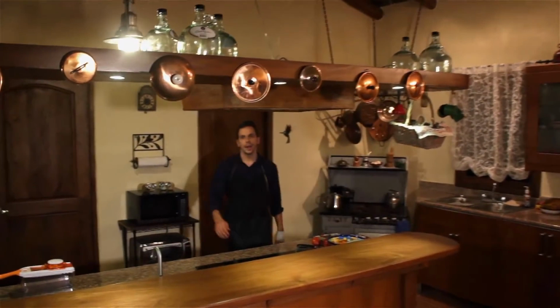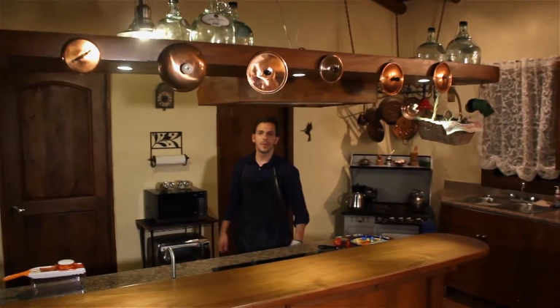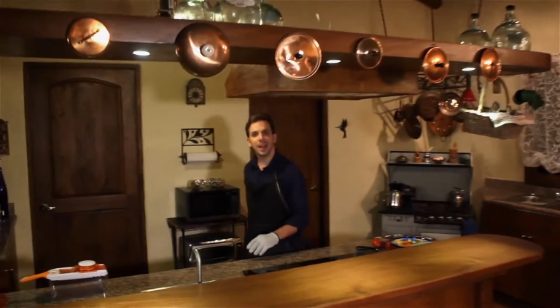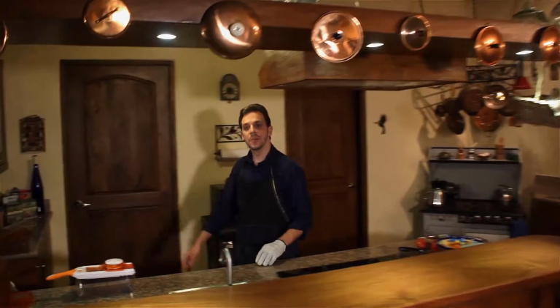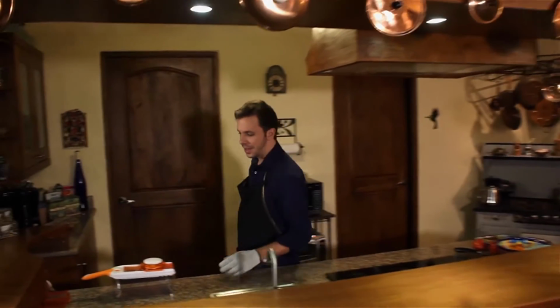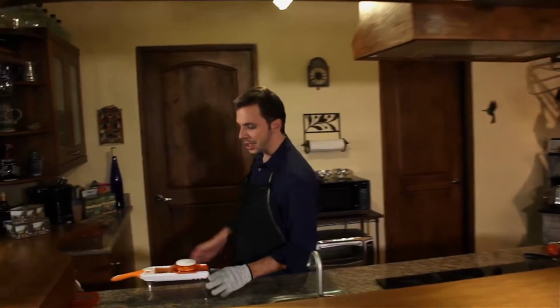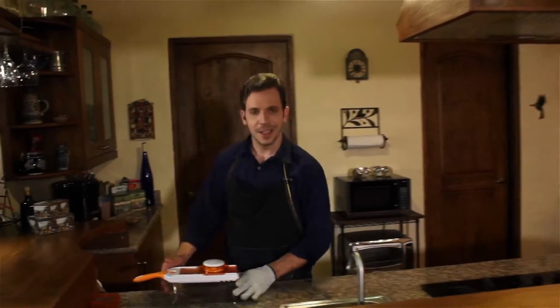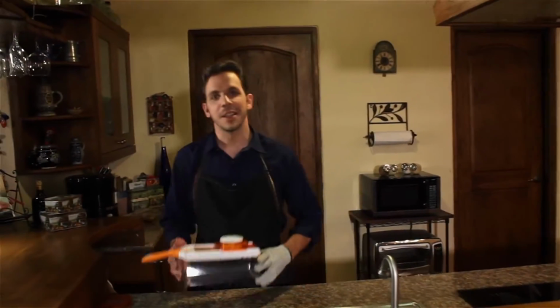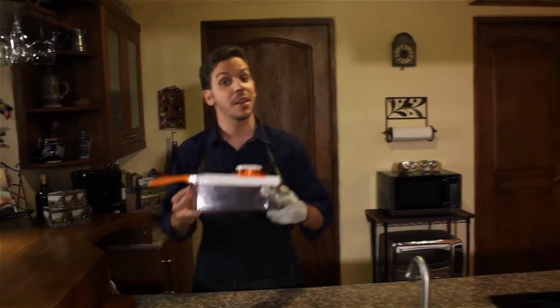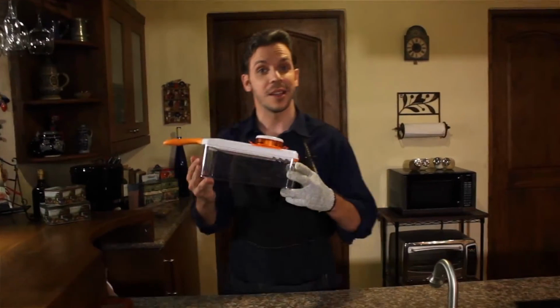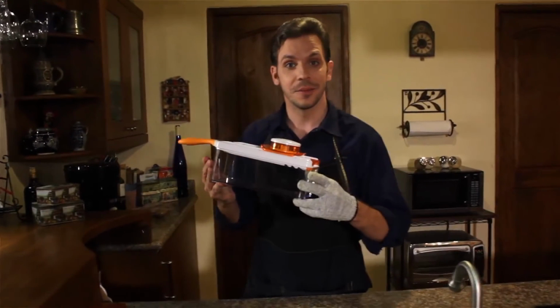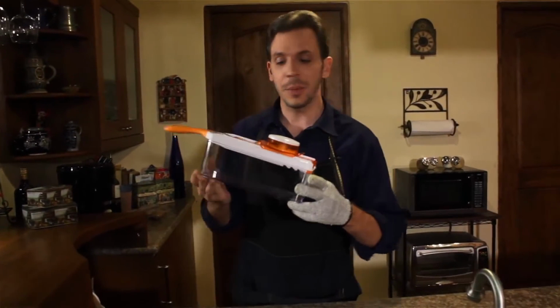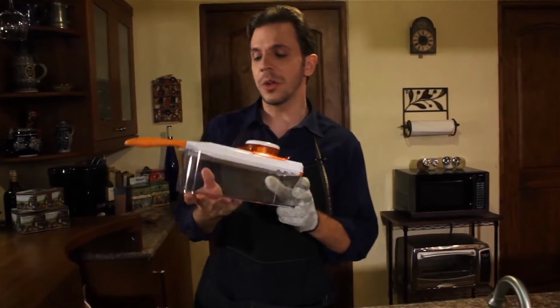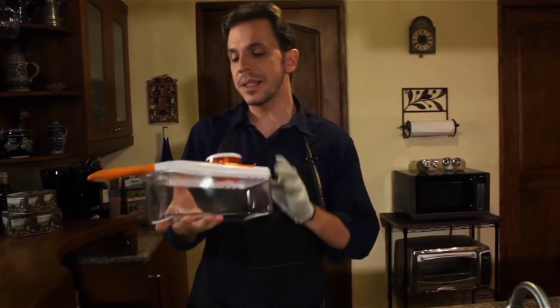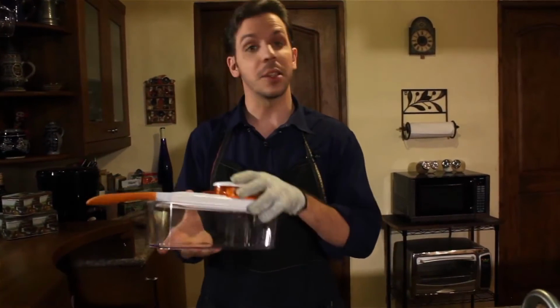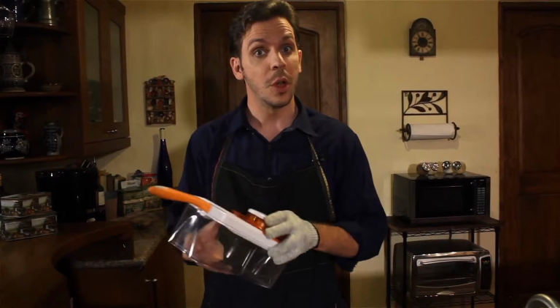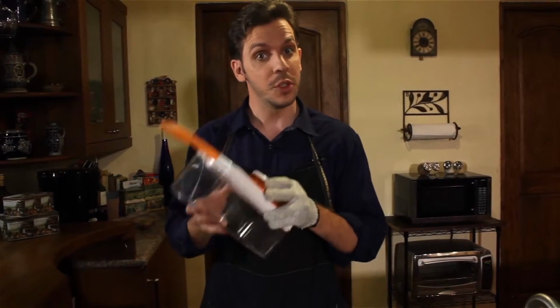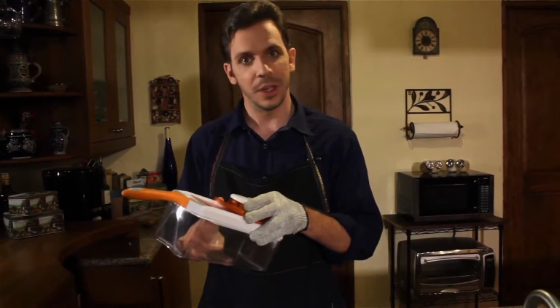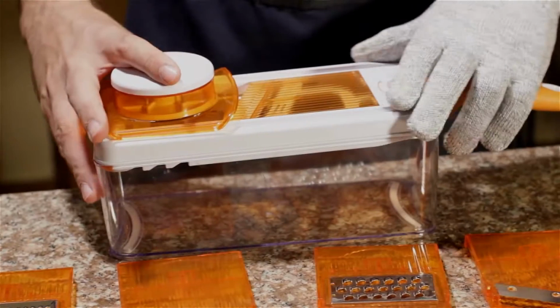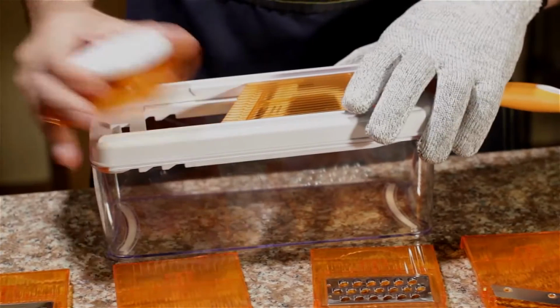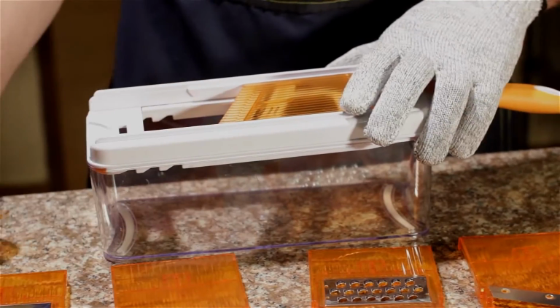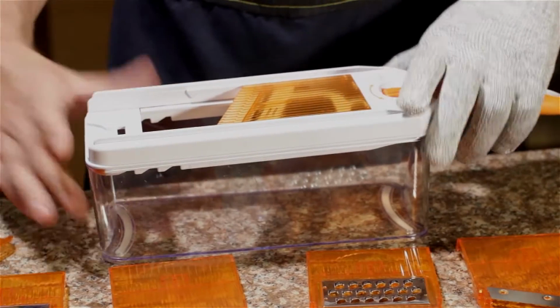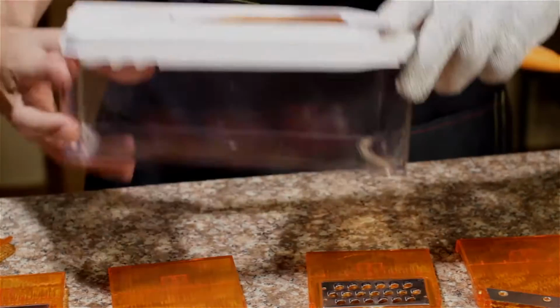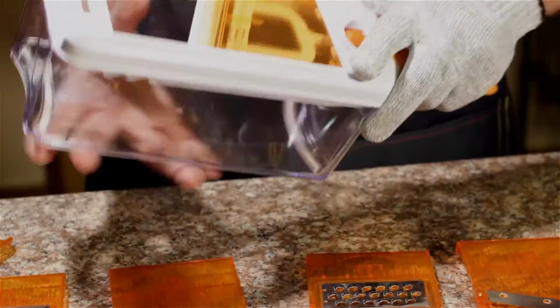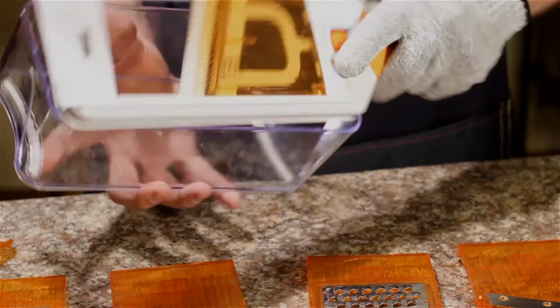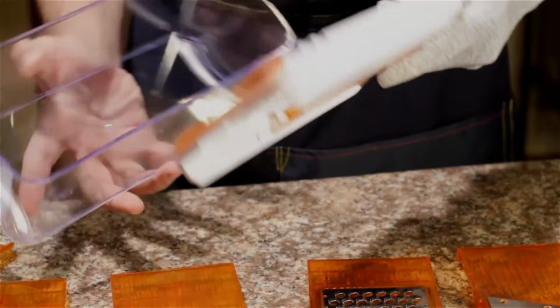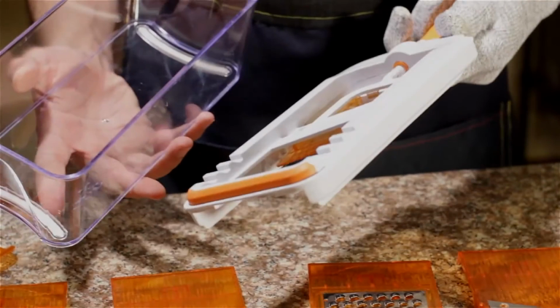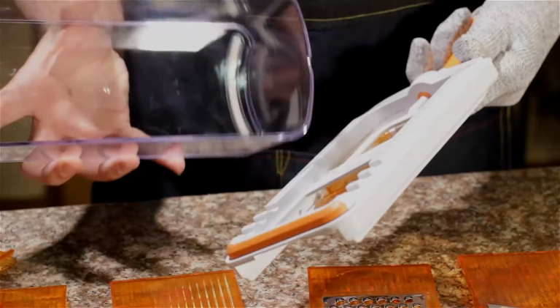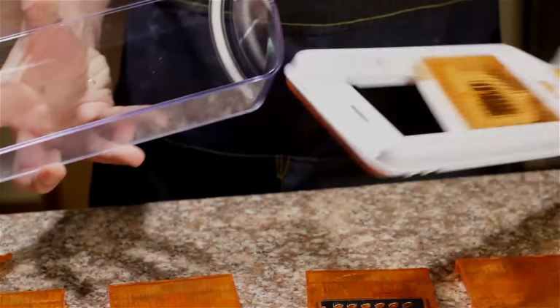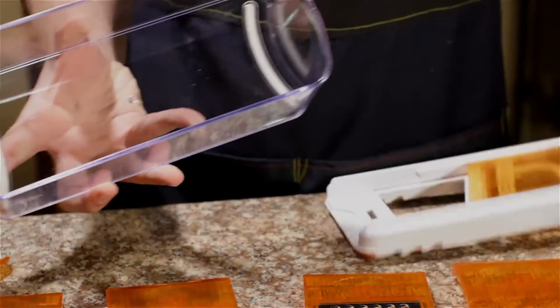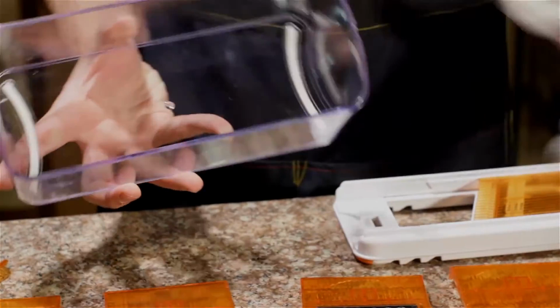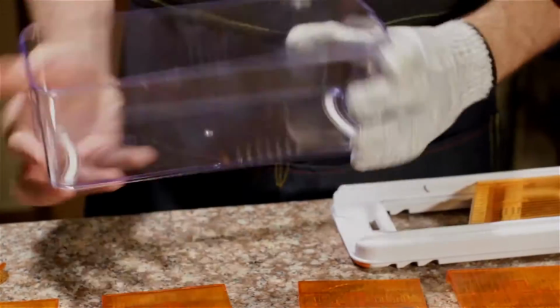Hi, I'm Alec and this here is the mandolin slicer. Let me show you the amazing things you can do with this tool. The HomeNative mandolin slicer consists of just a few separate elements. The first are the food container and the mandolin base.